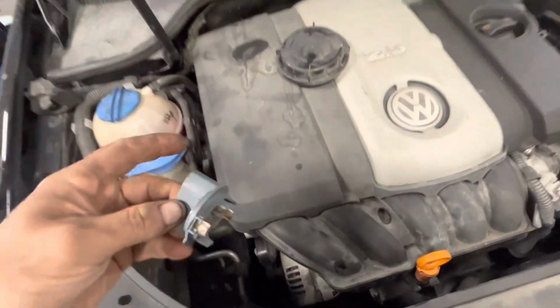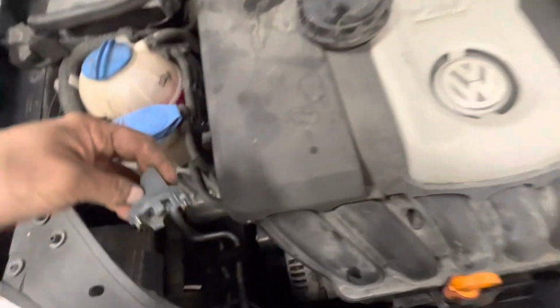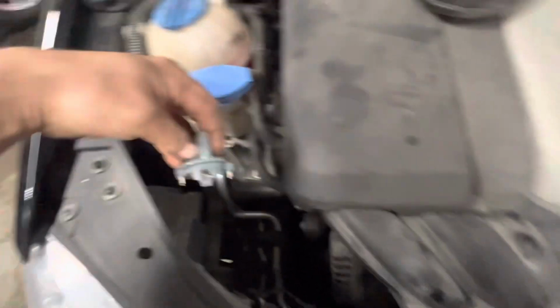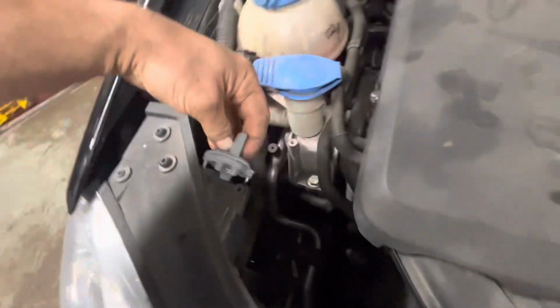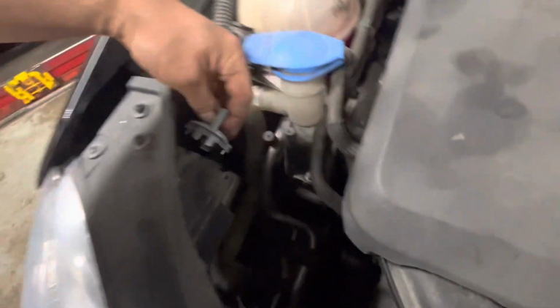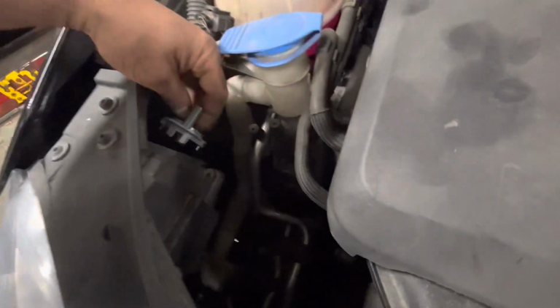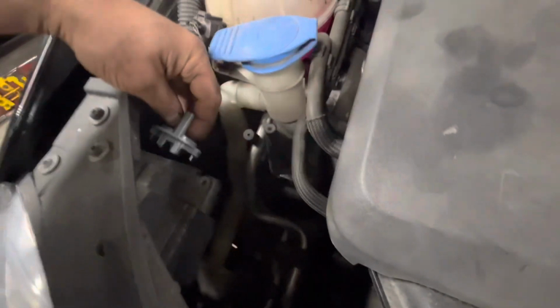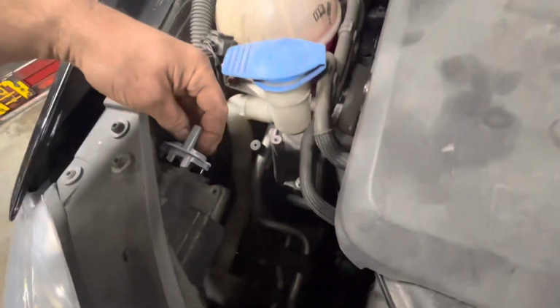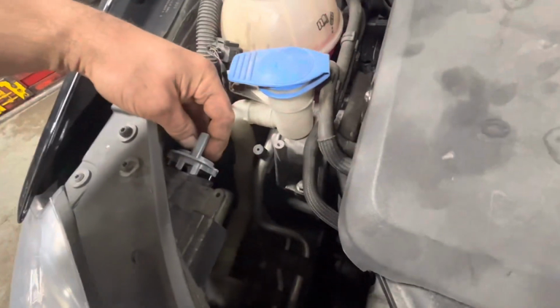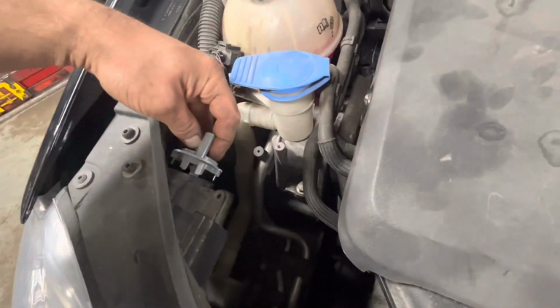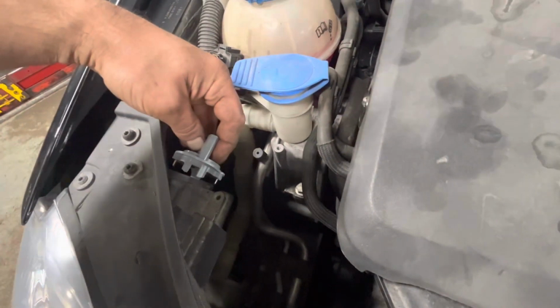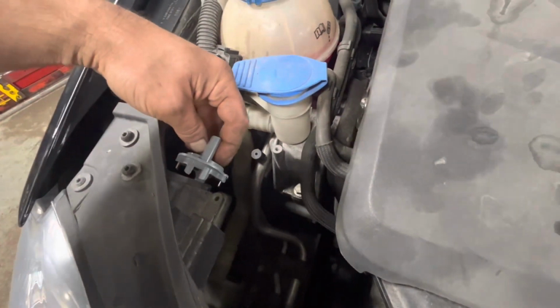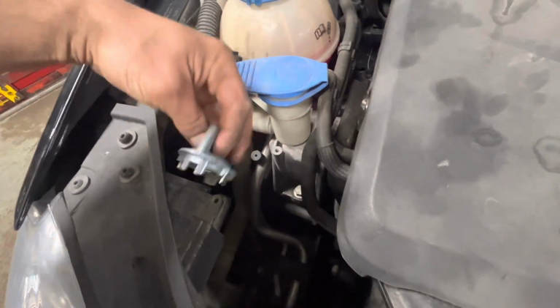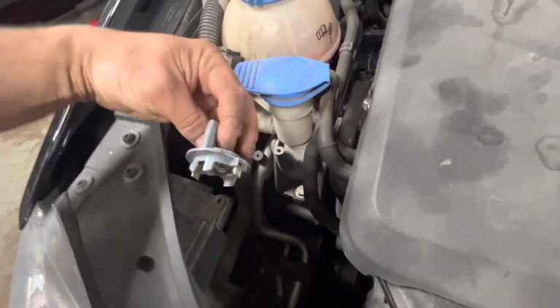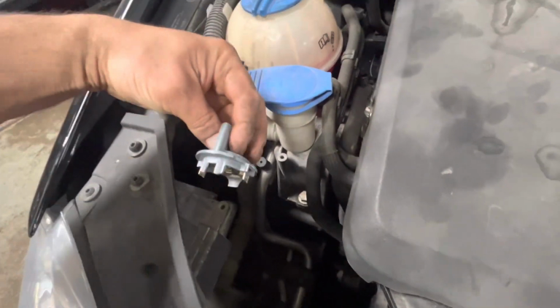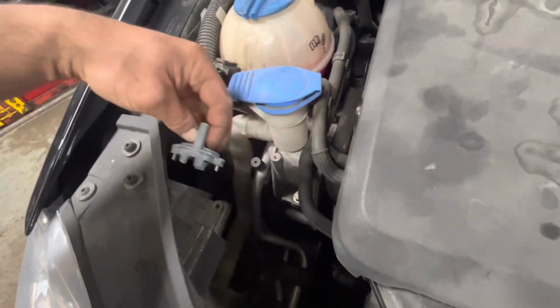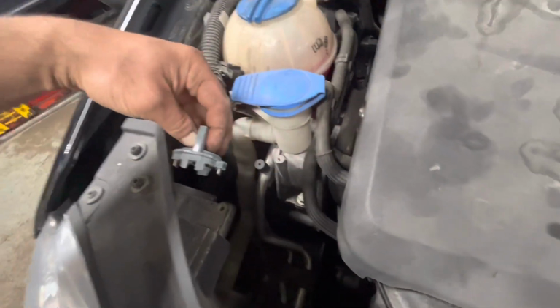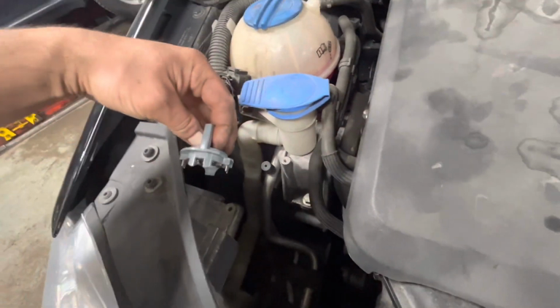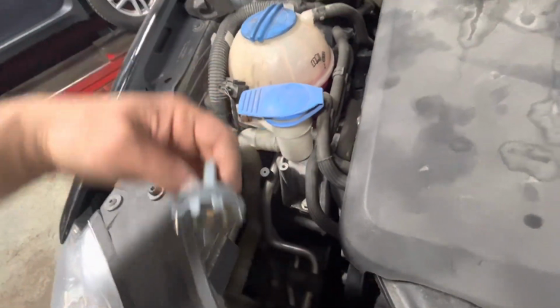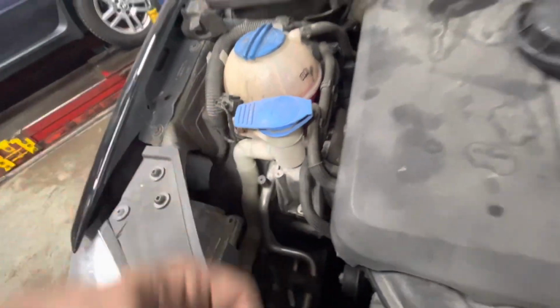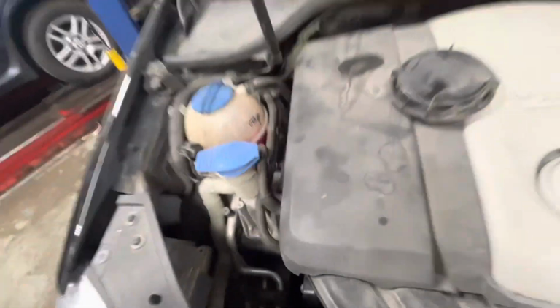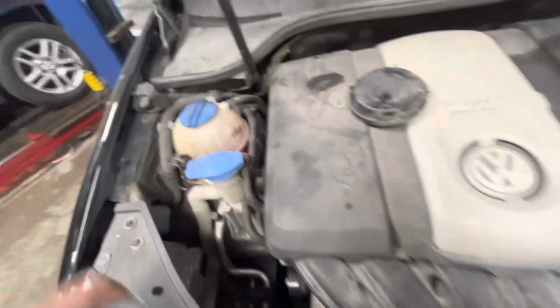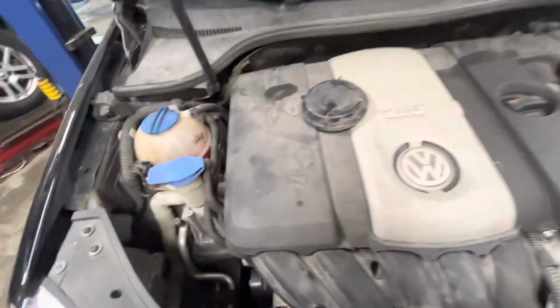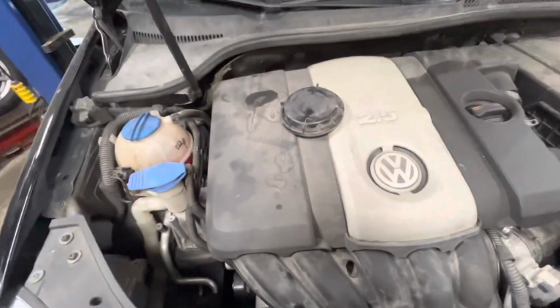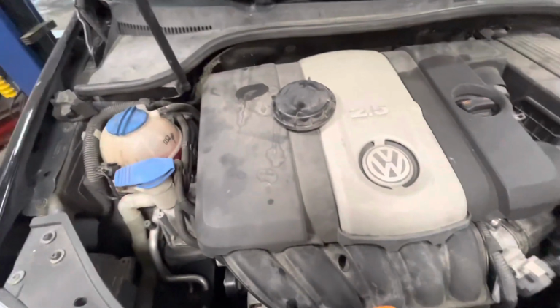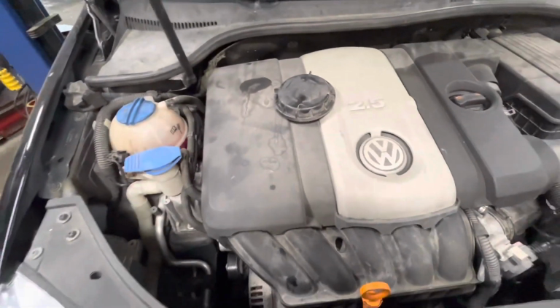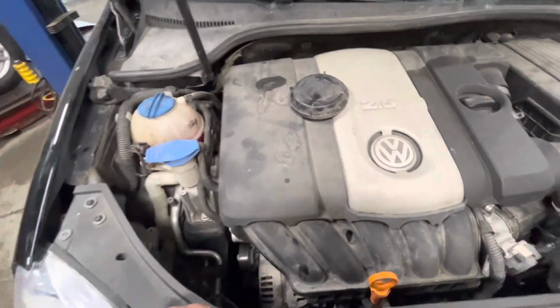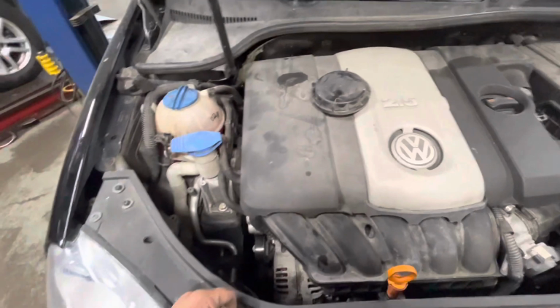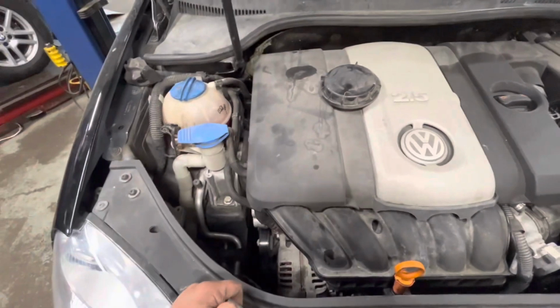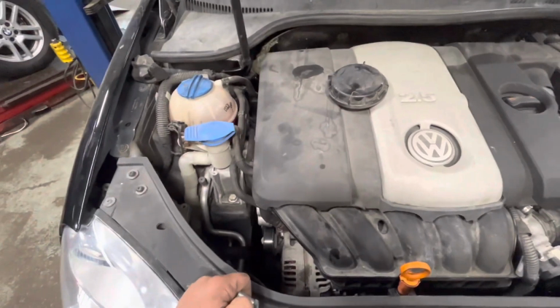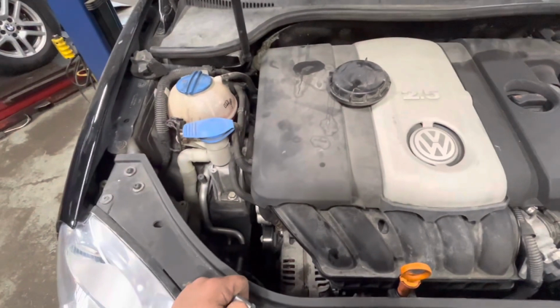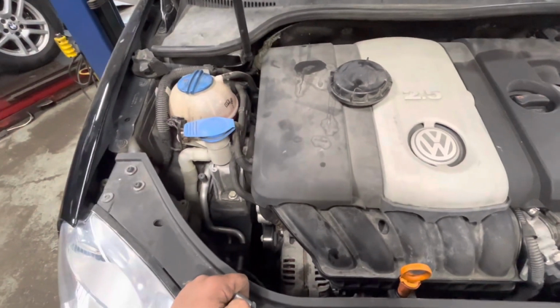Start off with it like that. Once you have the new bulb in, just turn it until it kind of clicks and then put it back in. Pretty easy to do. Thanks.